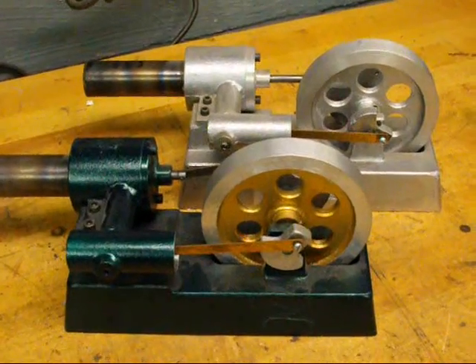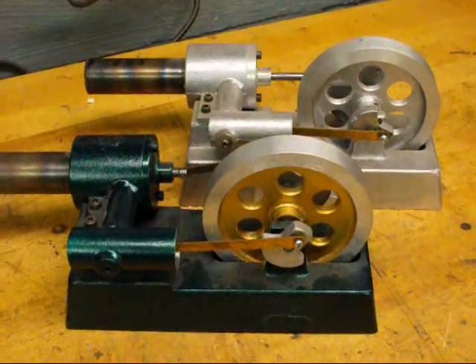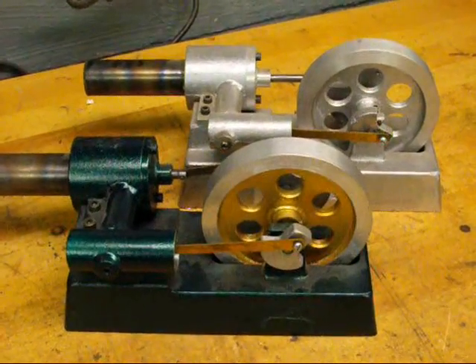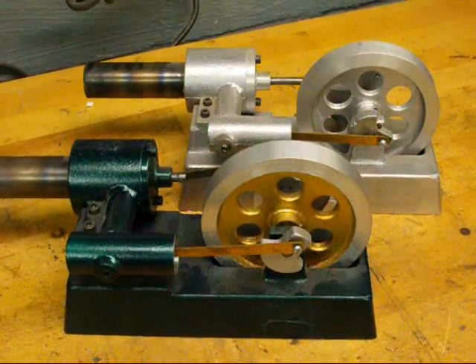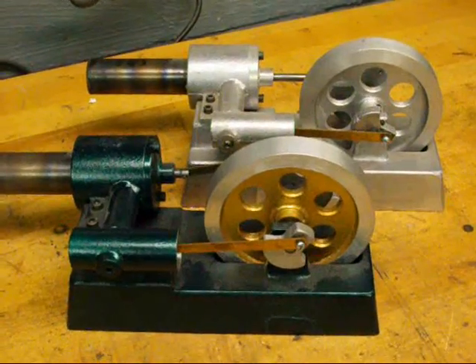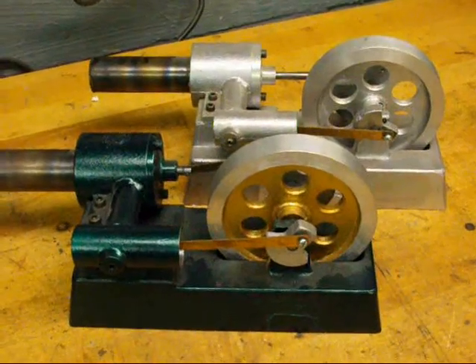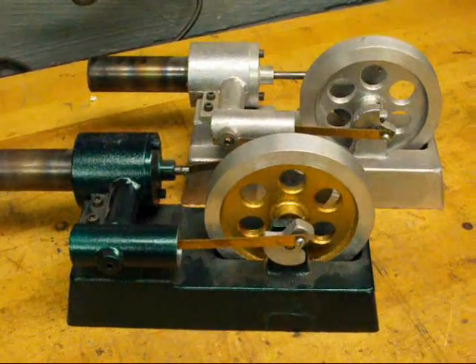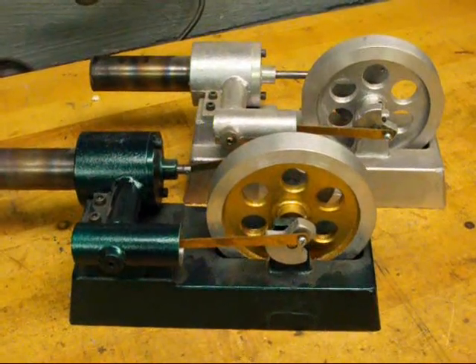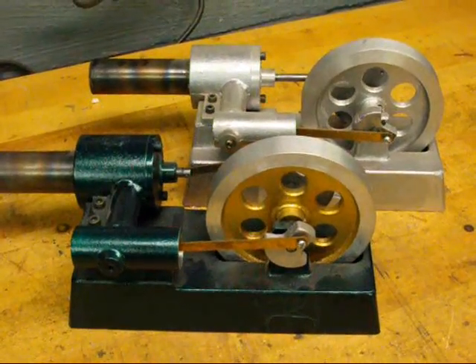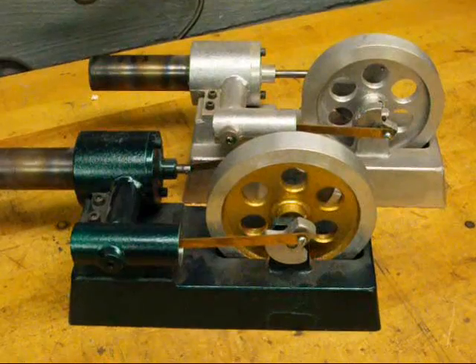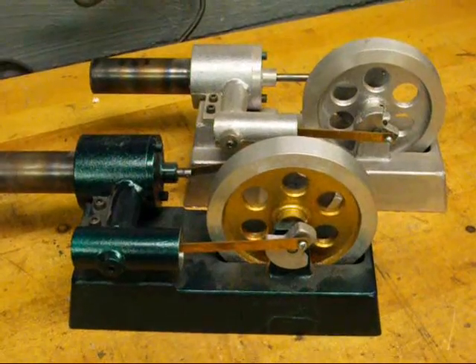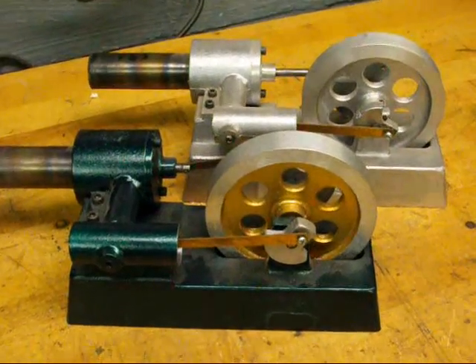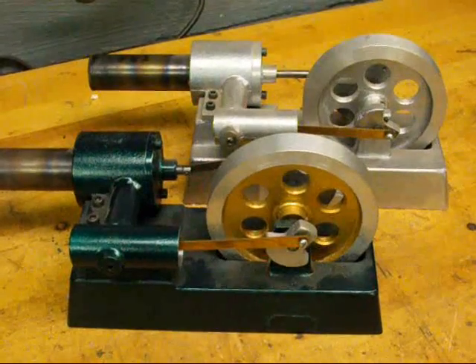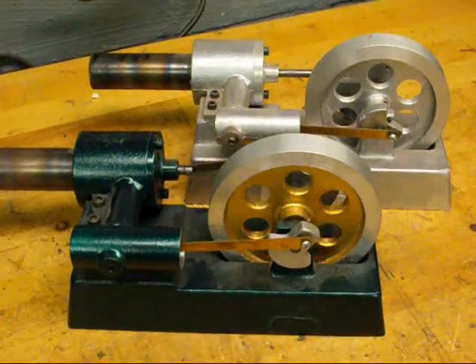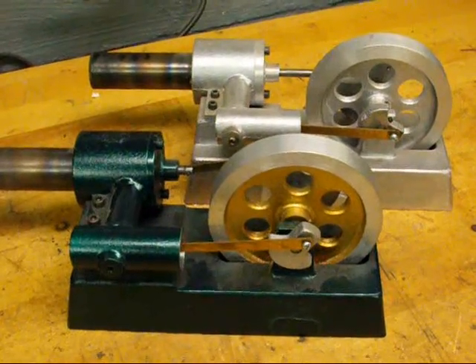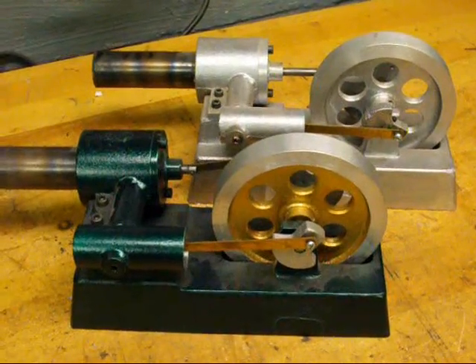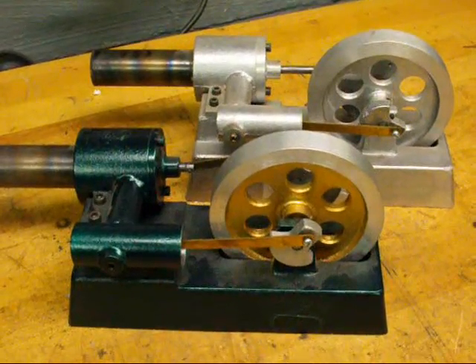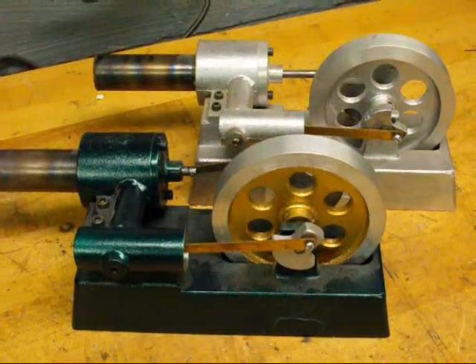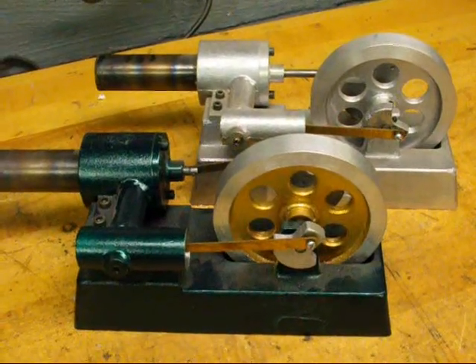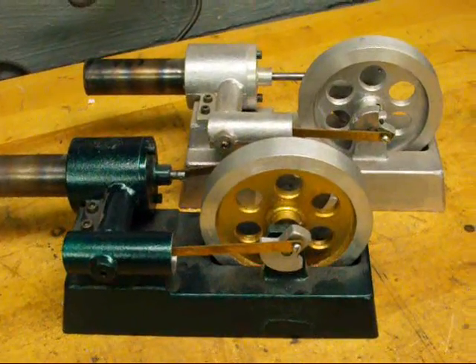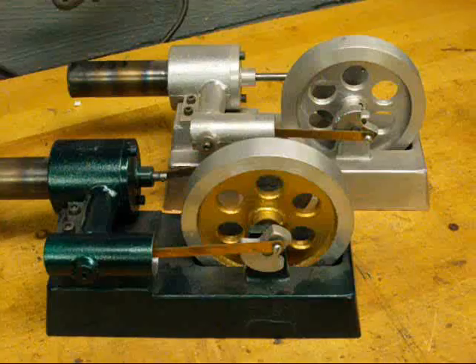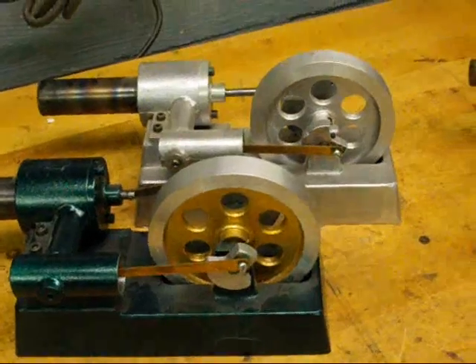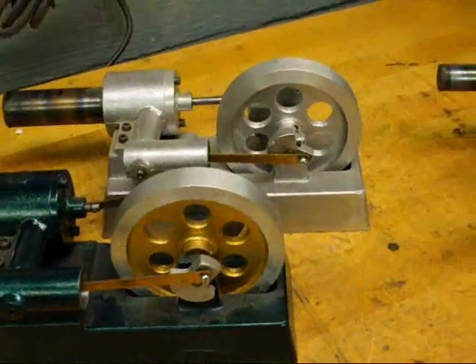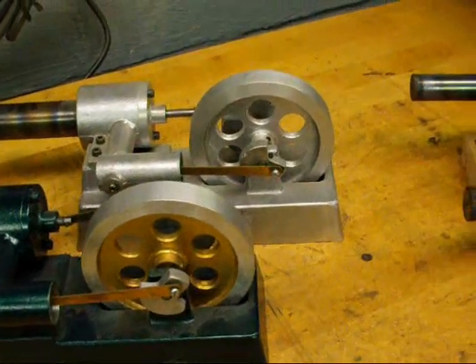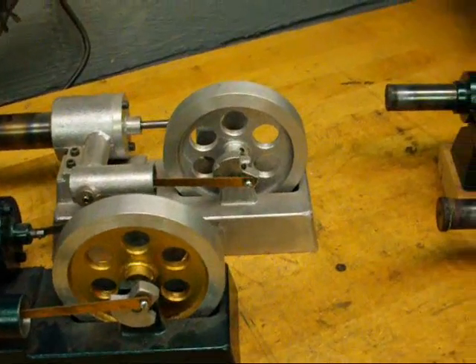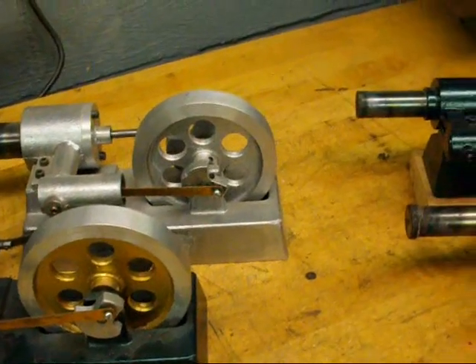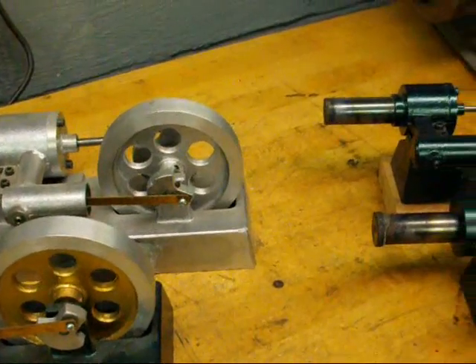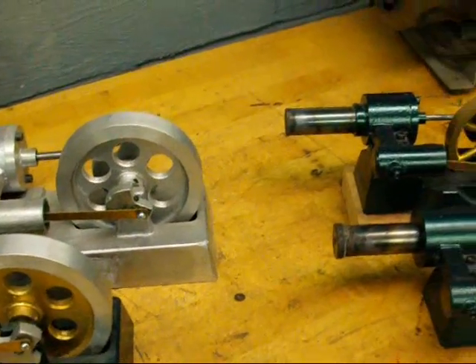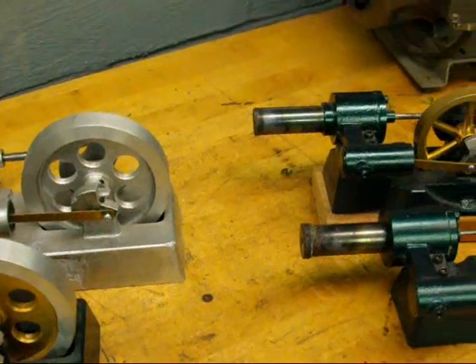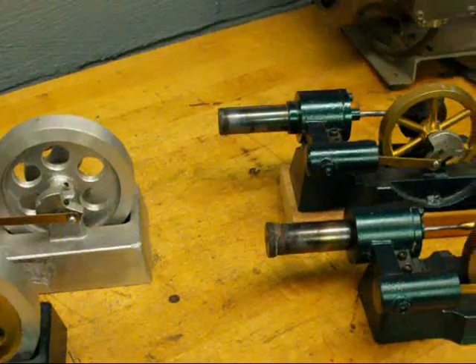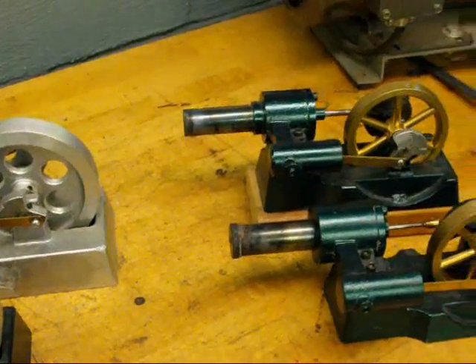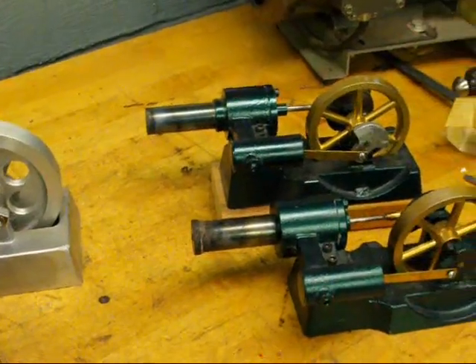Howdy, it's Tubal Cain again to talk about Stirling engines. You say, well you've covered these engines in one of your other videos, and I say no, but I've covered some that look just about the same, however they're a little bit smaller.